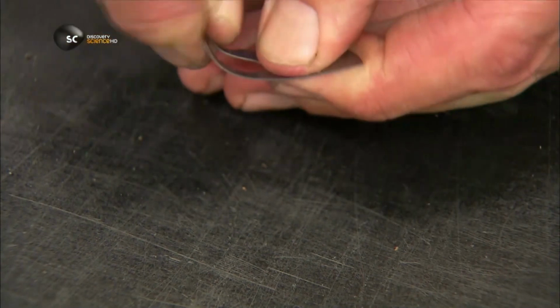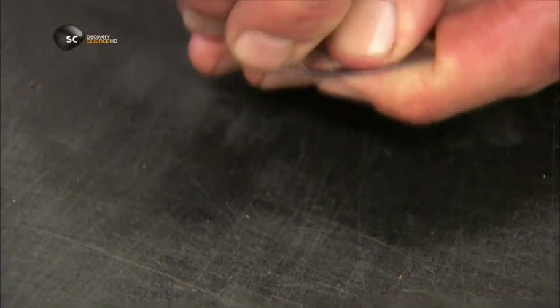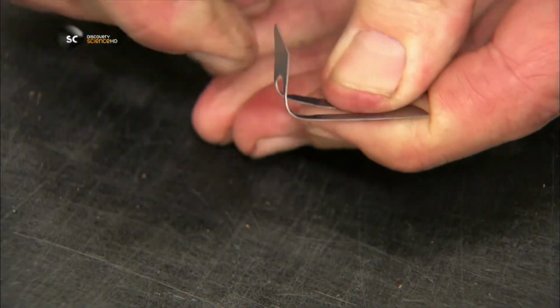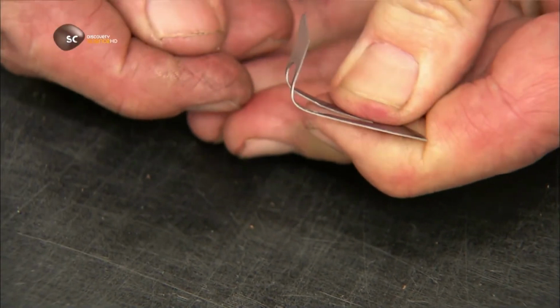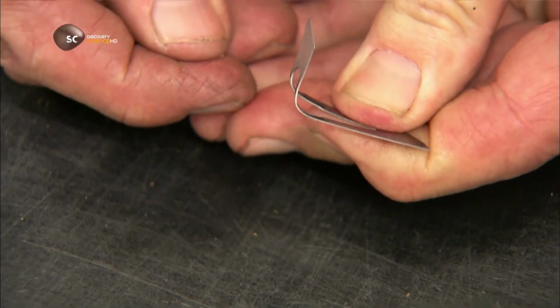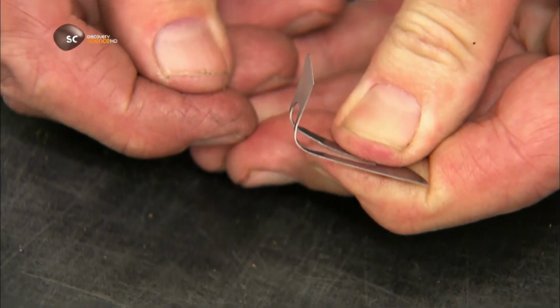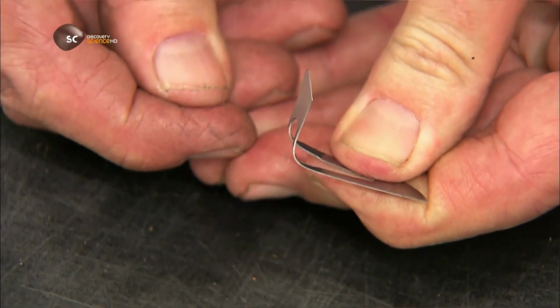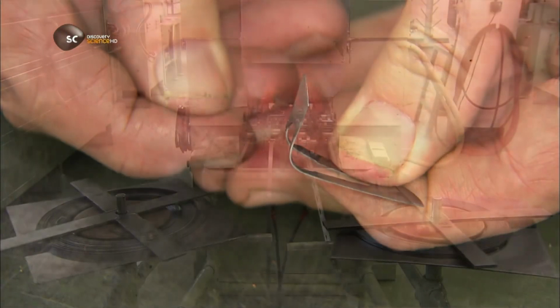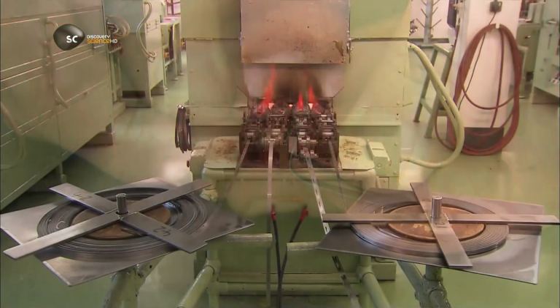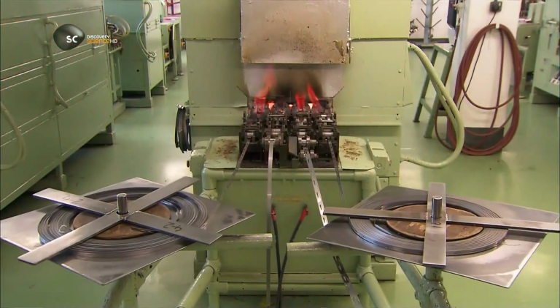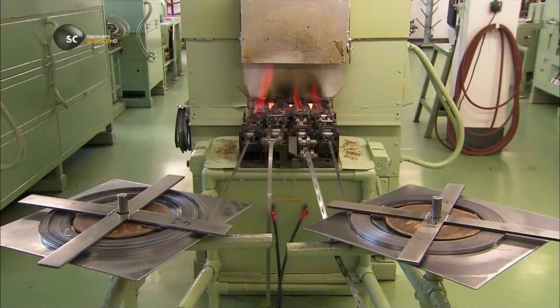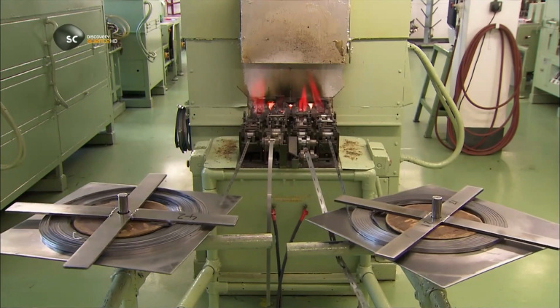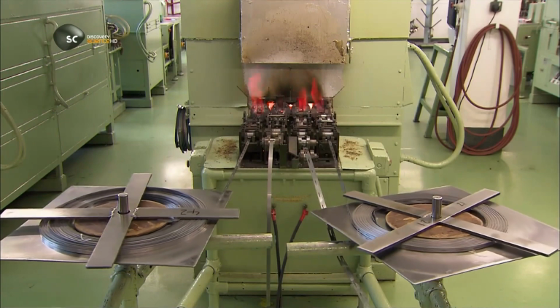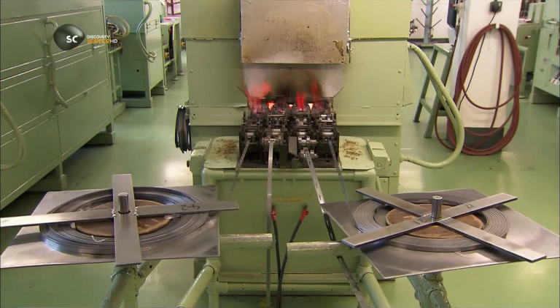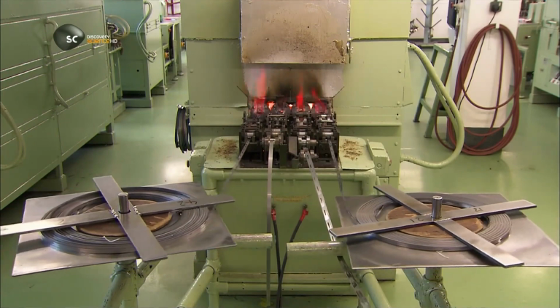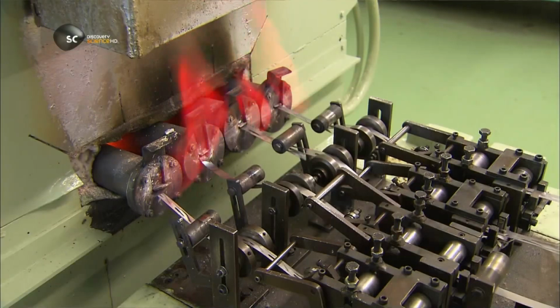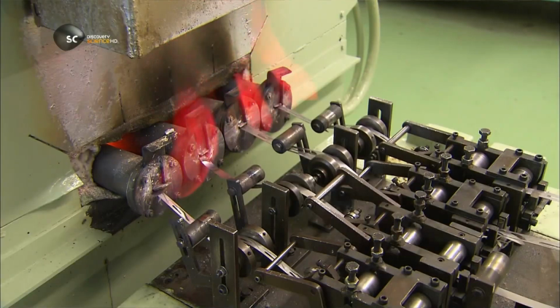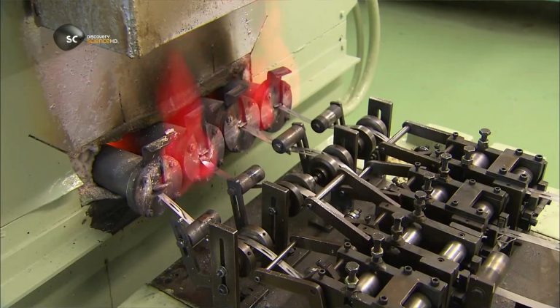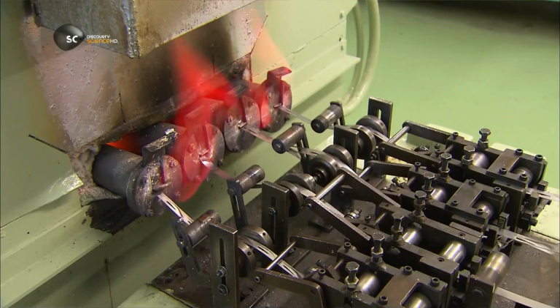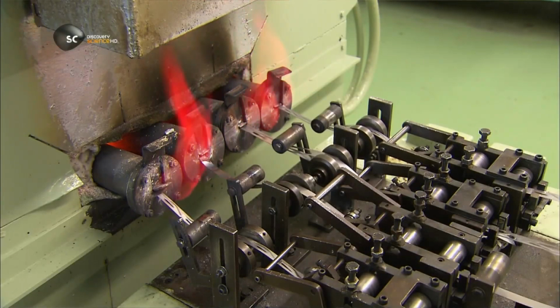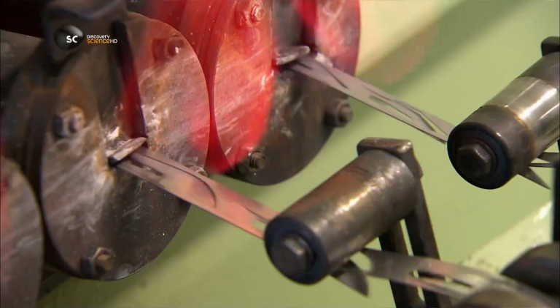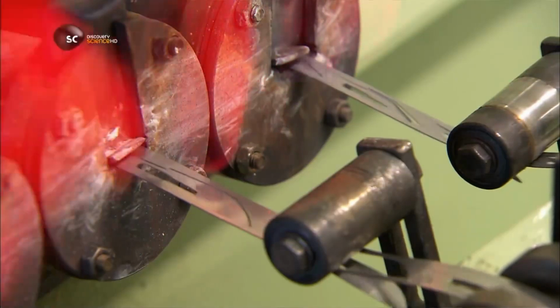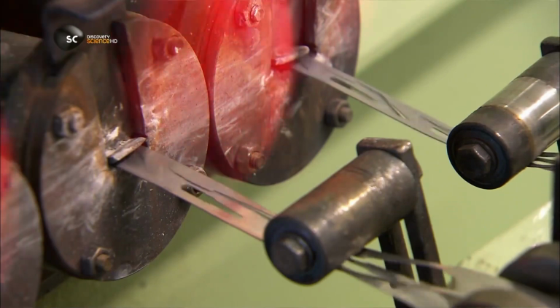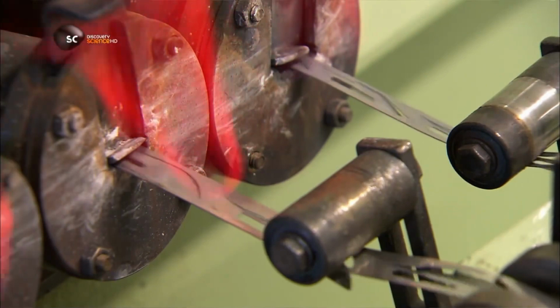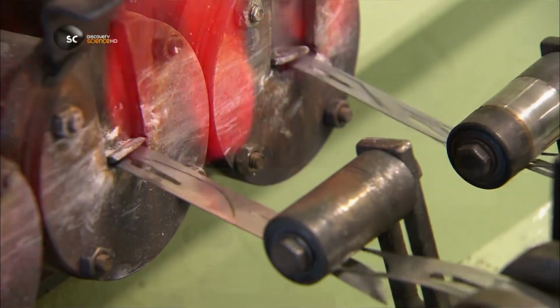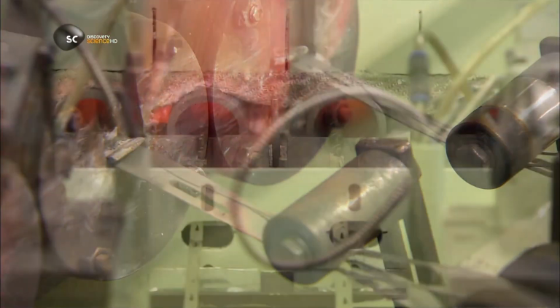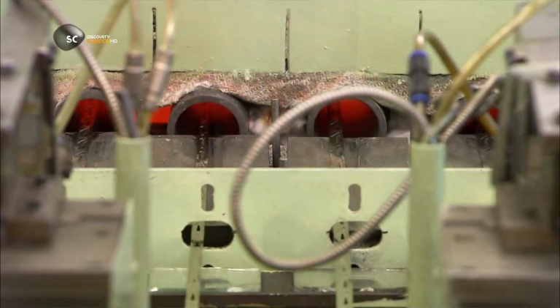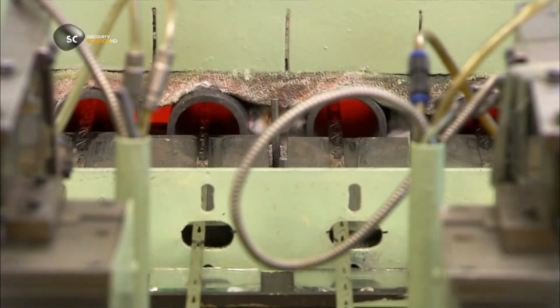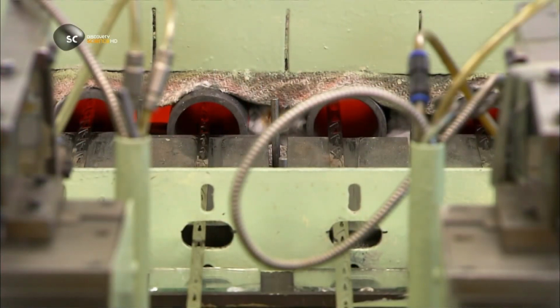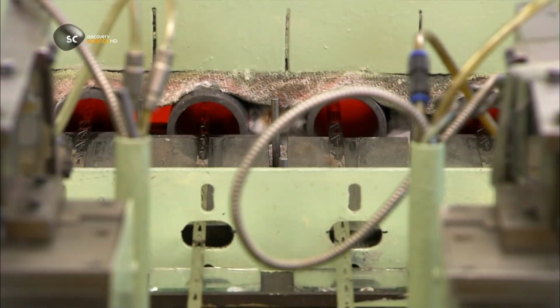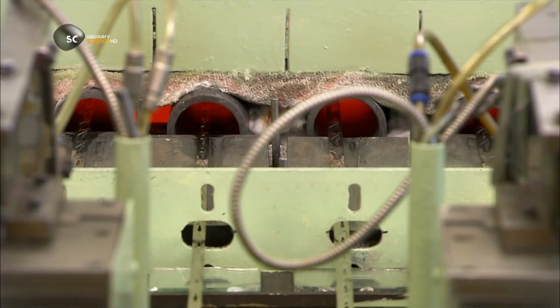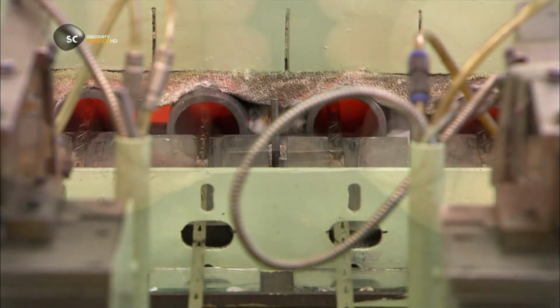When you flex a blank, it bends out of shape, so the next step is to temper the steel. The blanks pass through a furnace for about 30 seconds. The heat alters the molecular structure of the metal, hardening it.